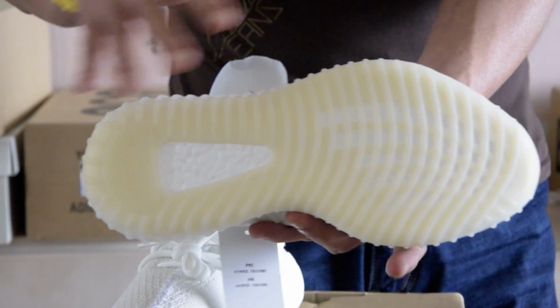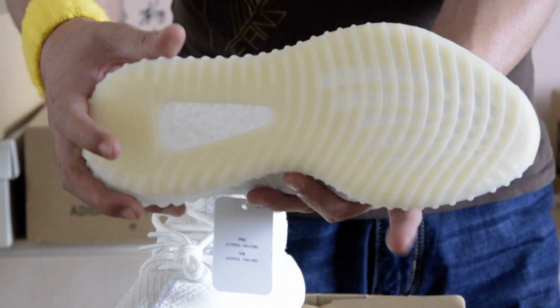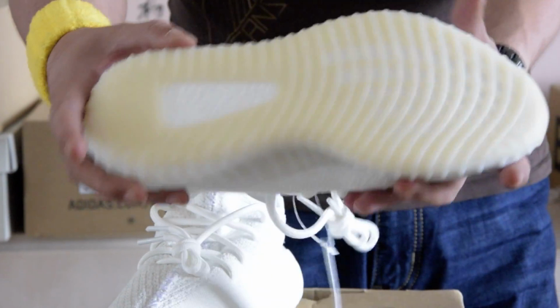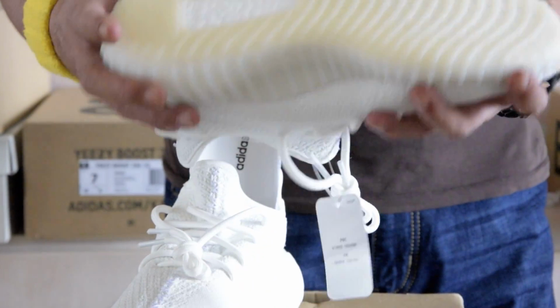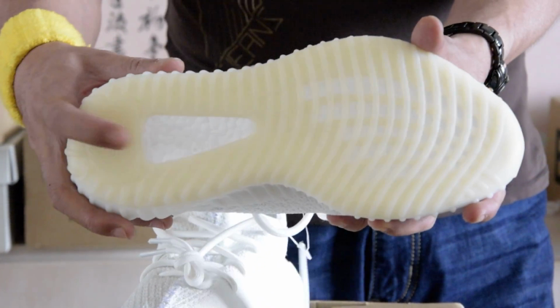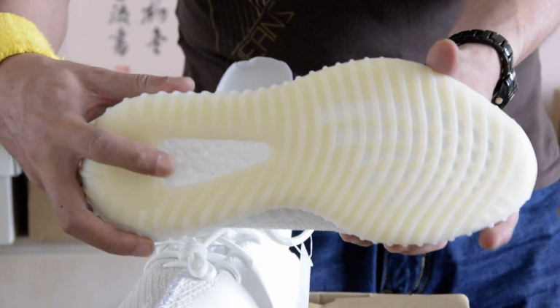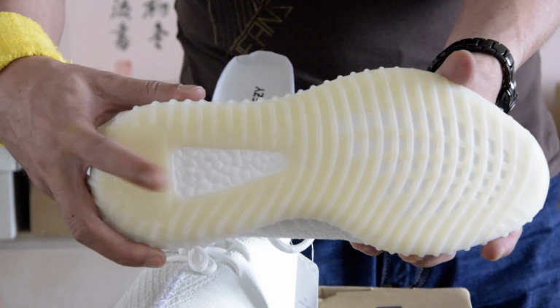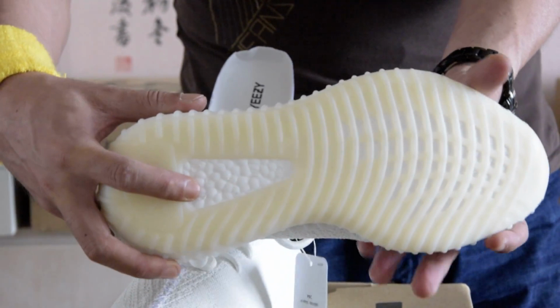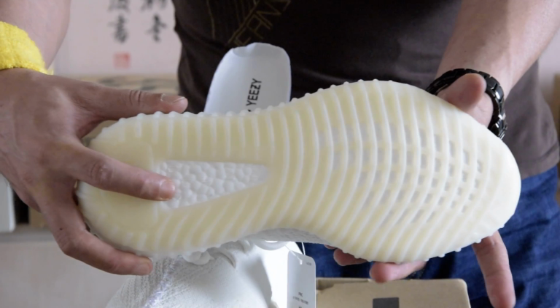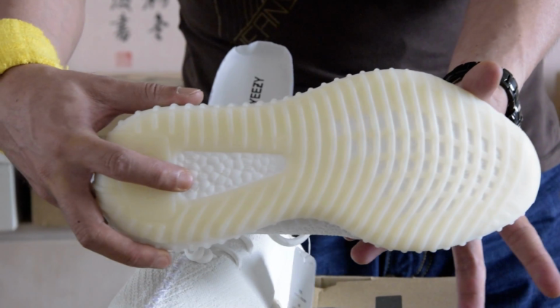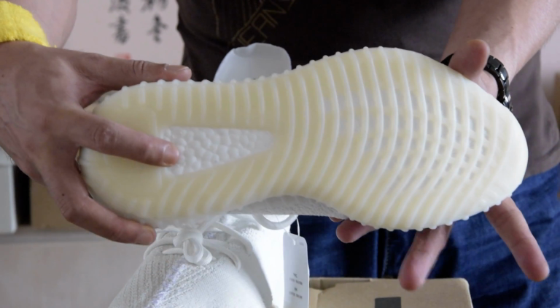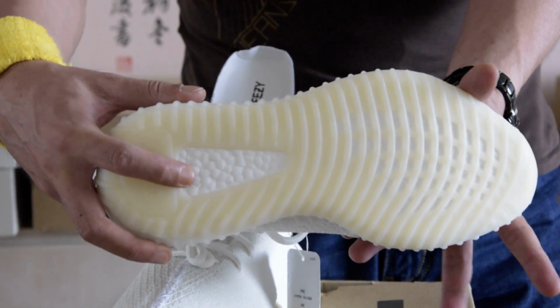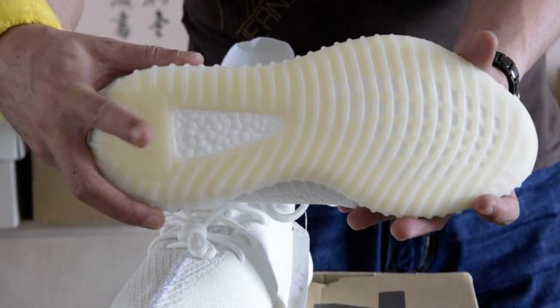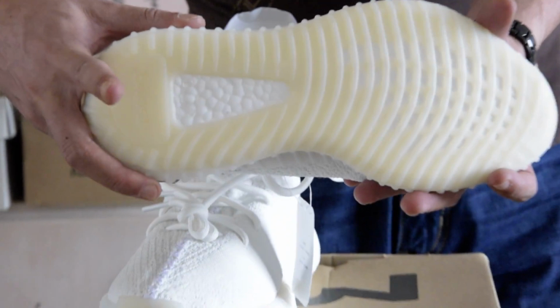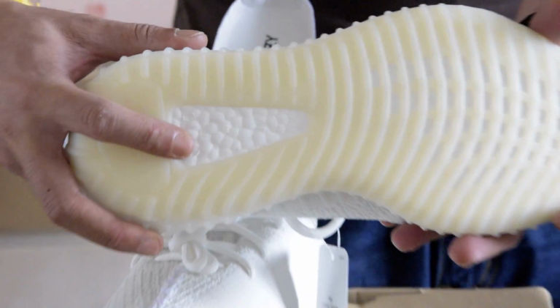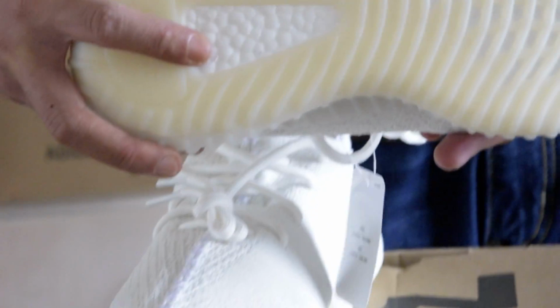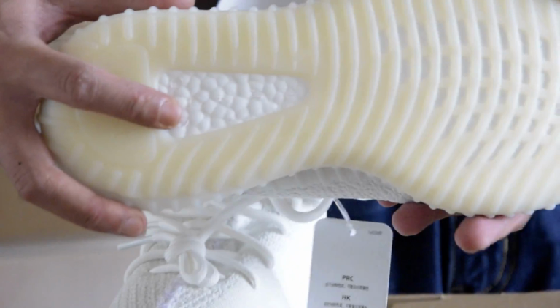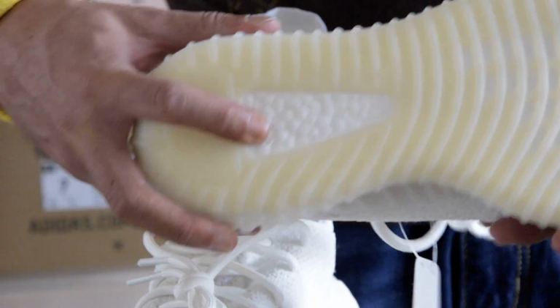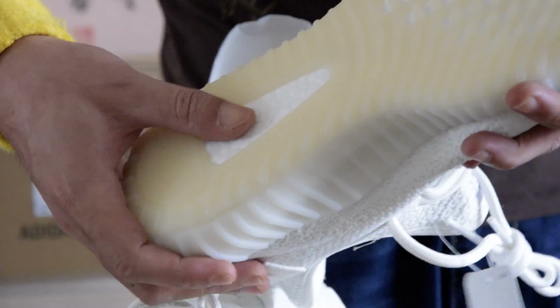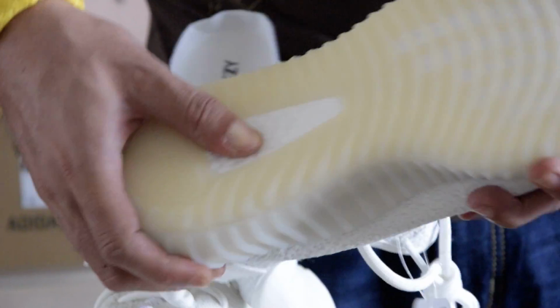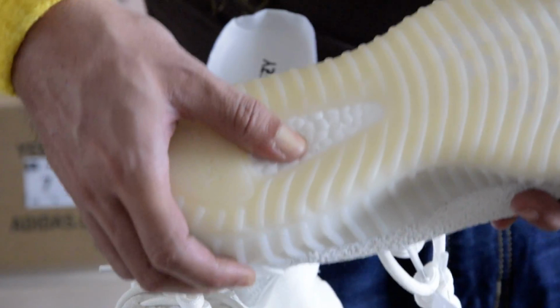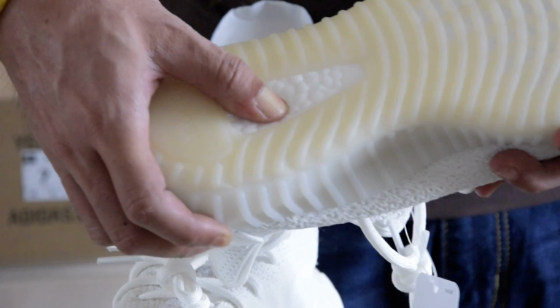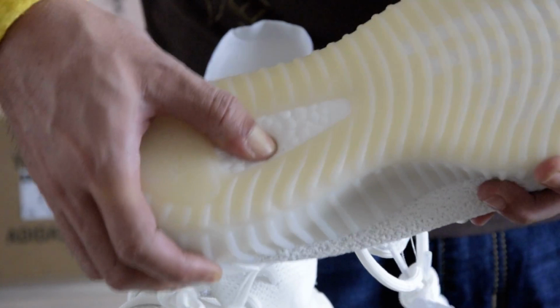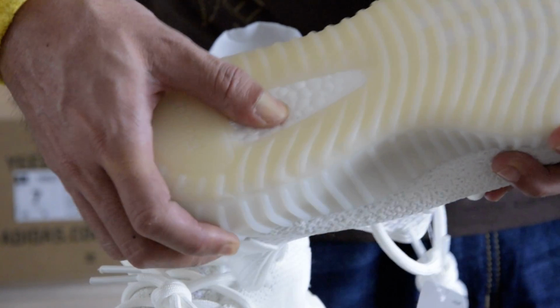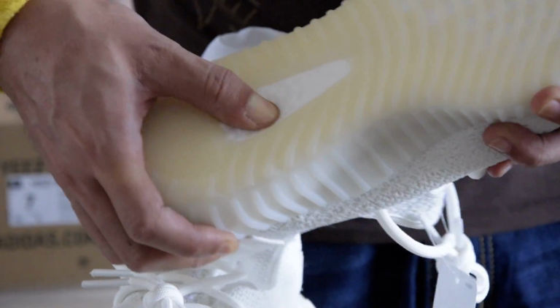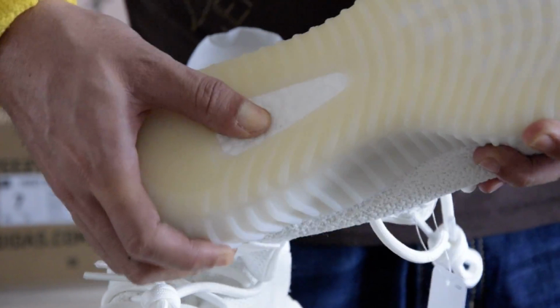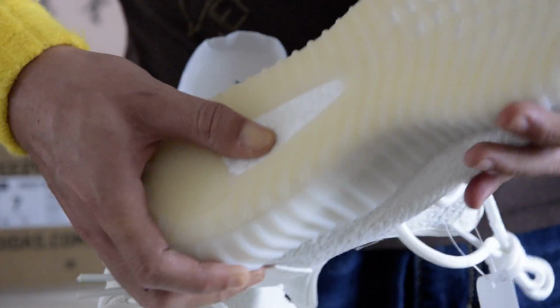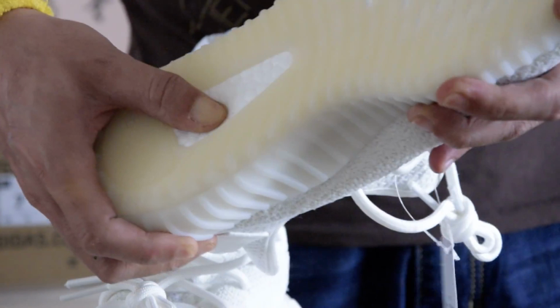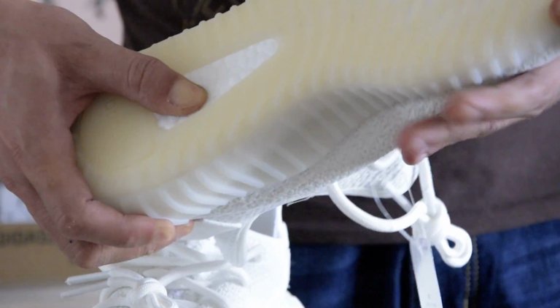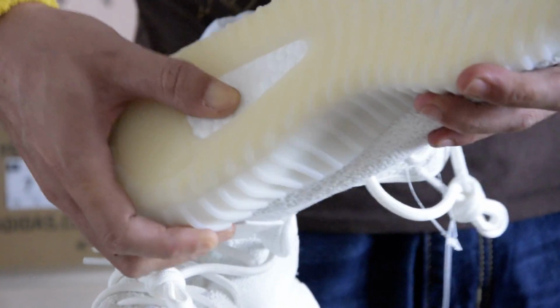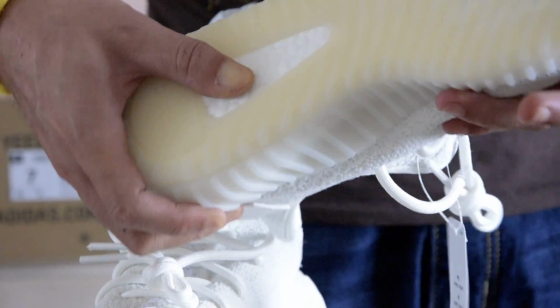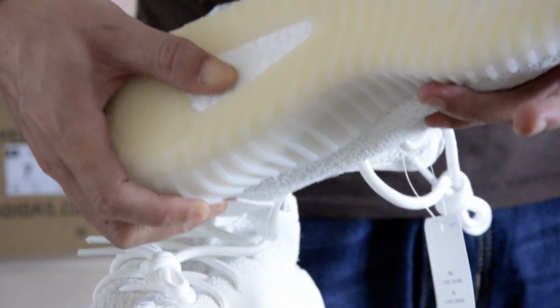The outsole has the standard boost window just like the other V2s. The unique design makes the boost more spongy. We will check out the UV test at a later stage.